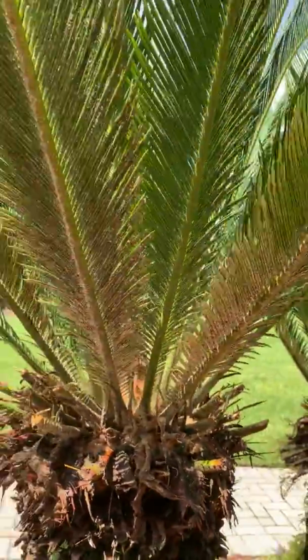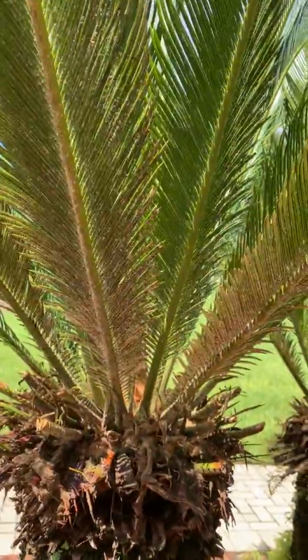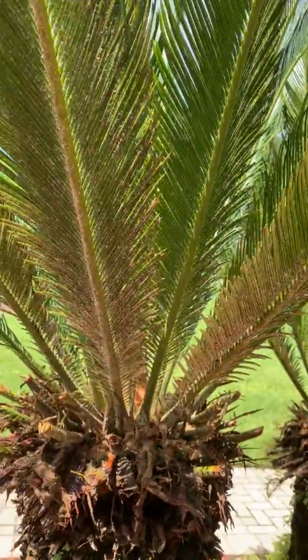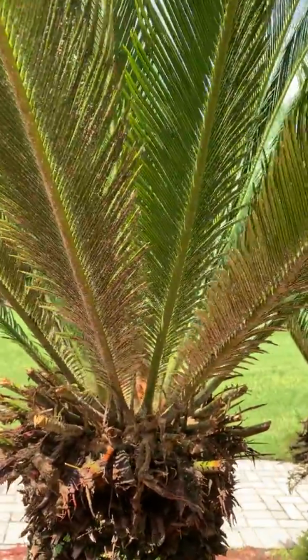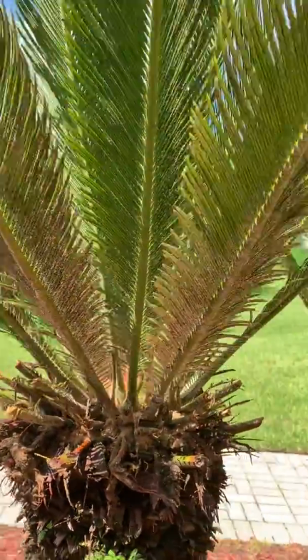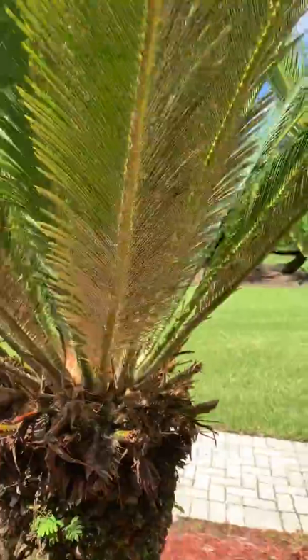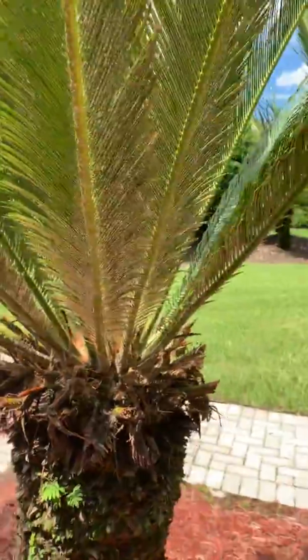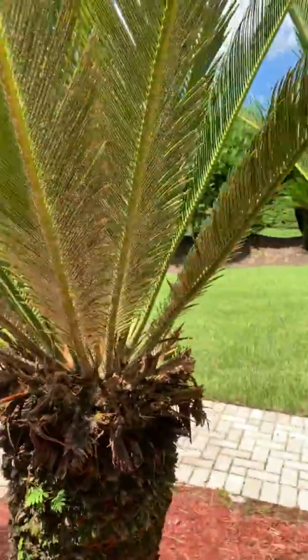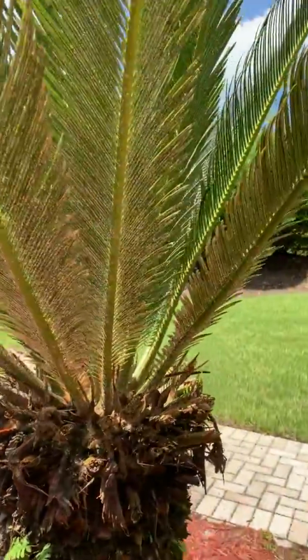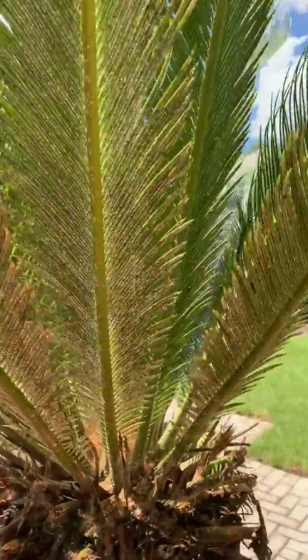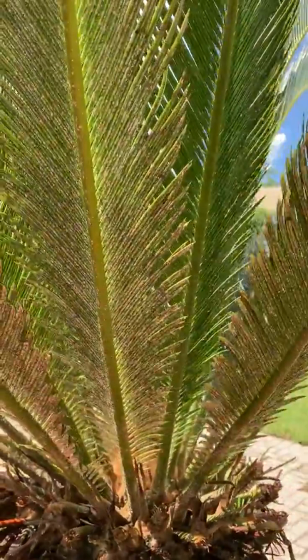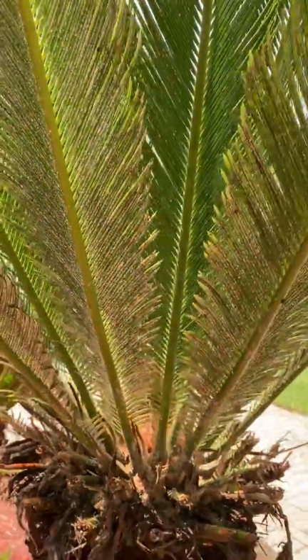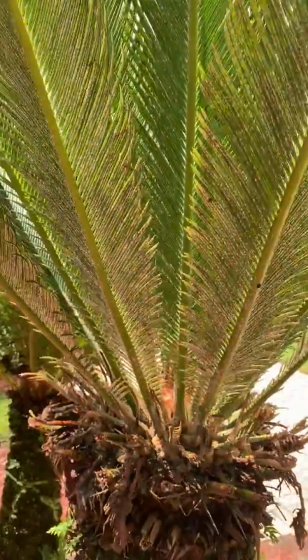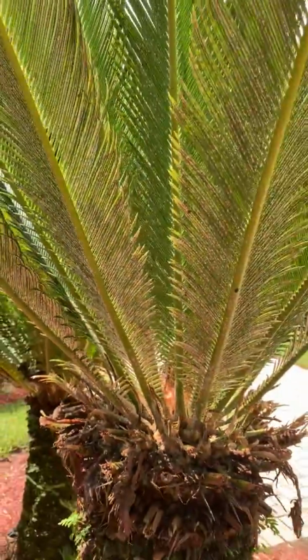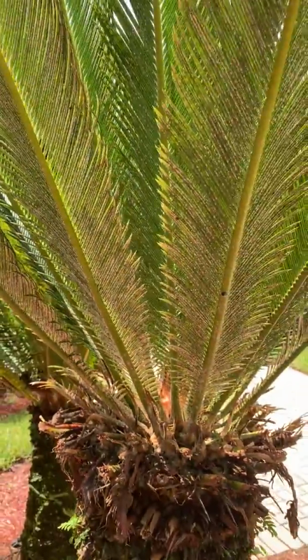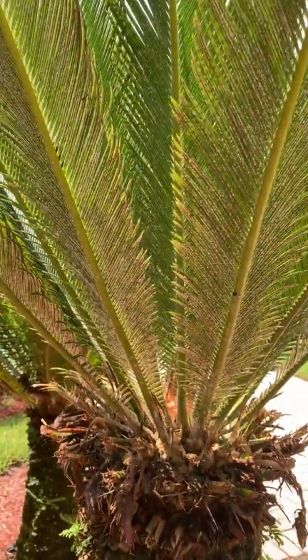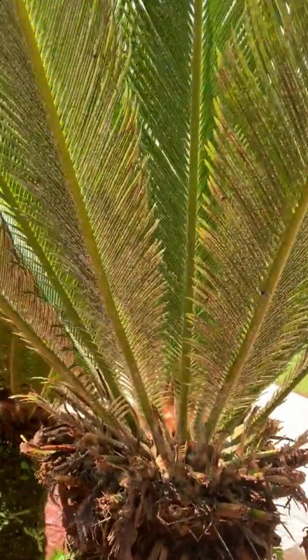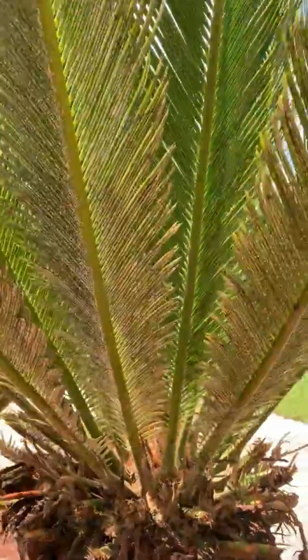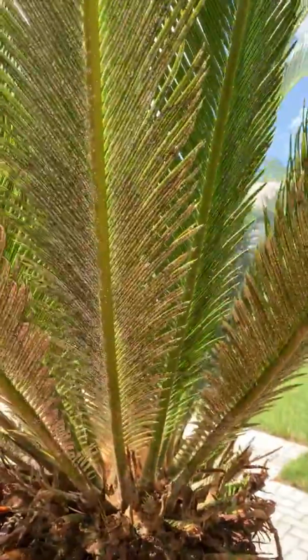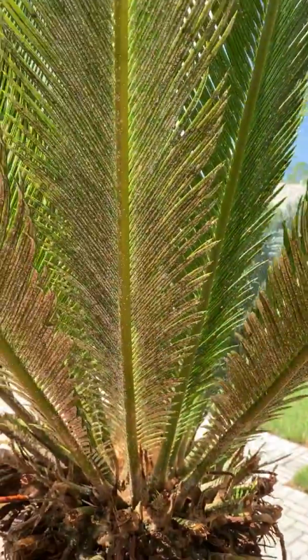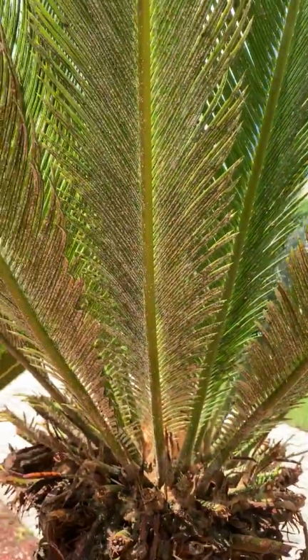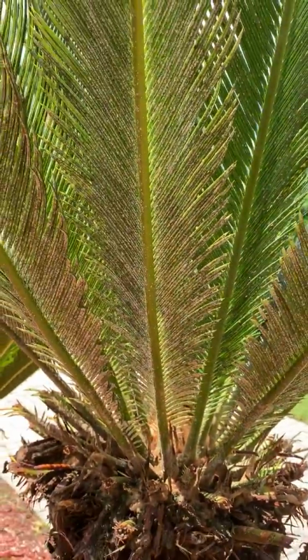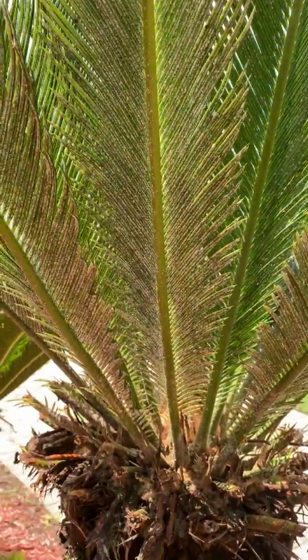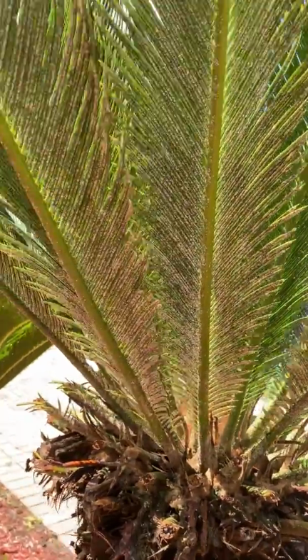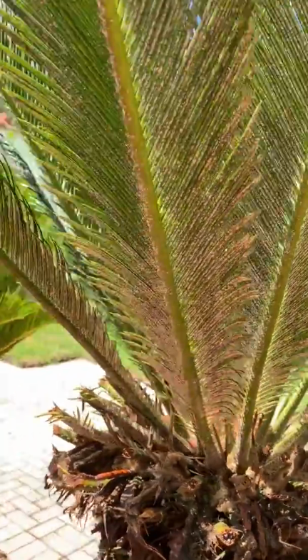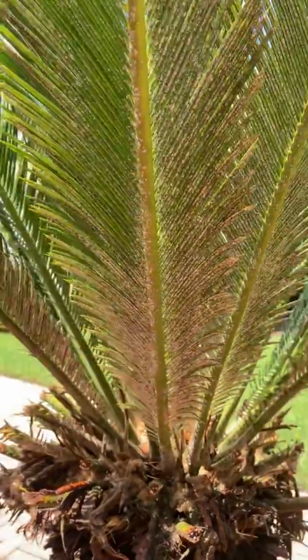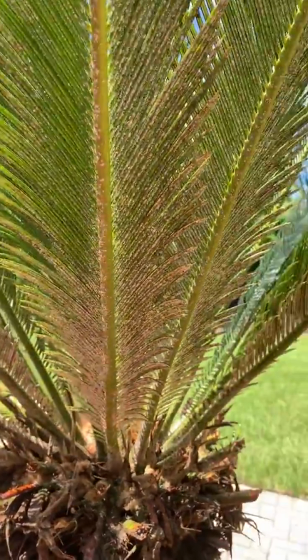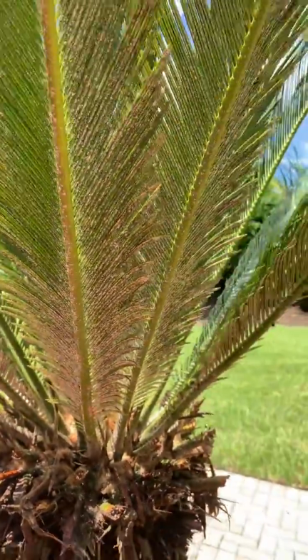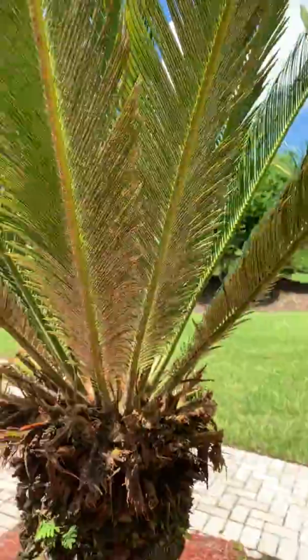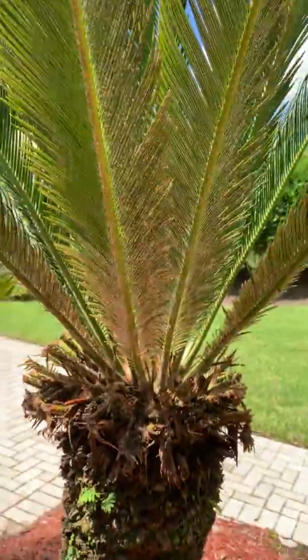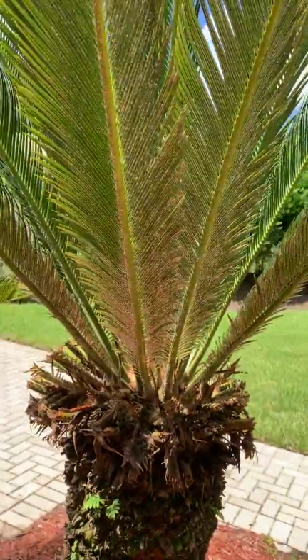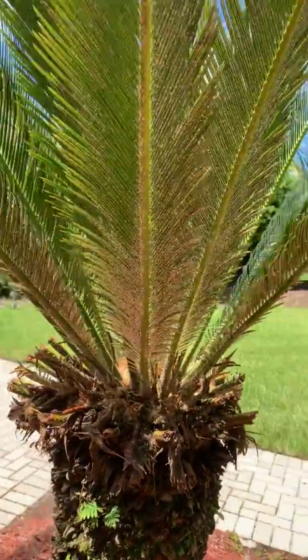A lot of people think that this is a fungus and they try to treat this with fungicides. In actuality this is not a fungus at all — it is an insect pest and it requires insecticides to manage it.